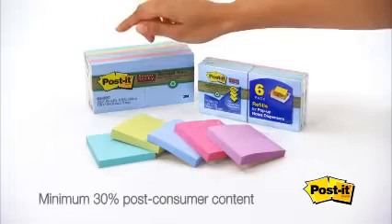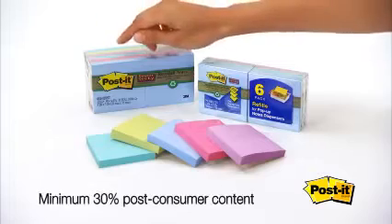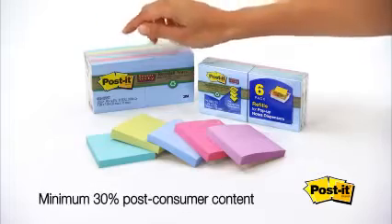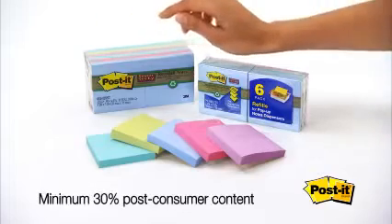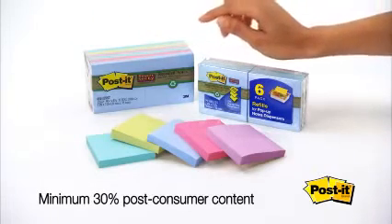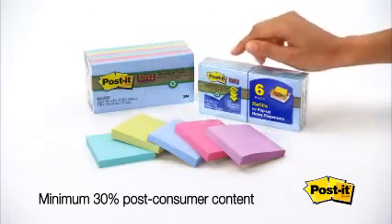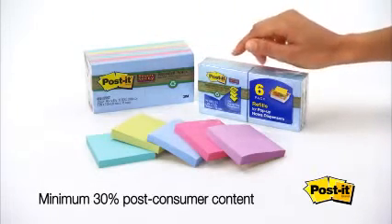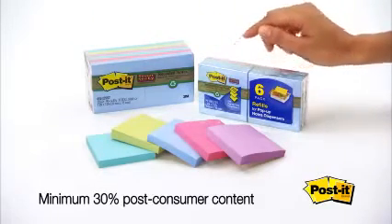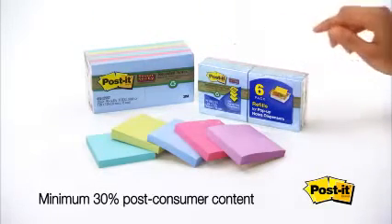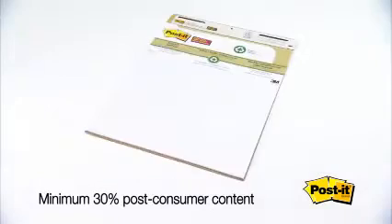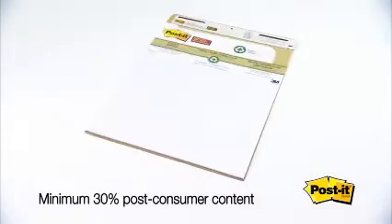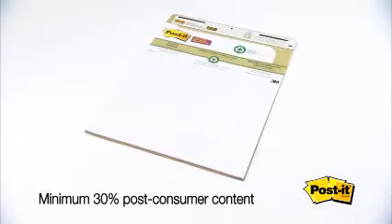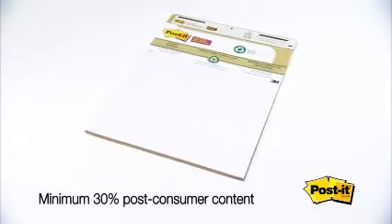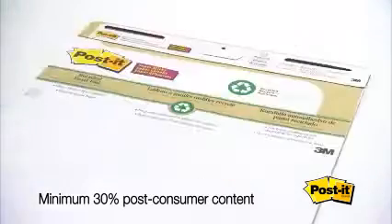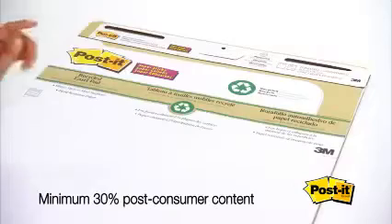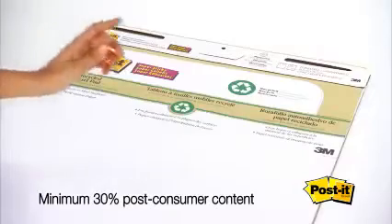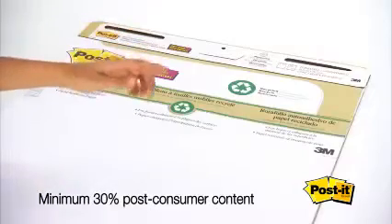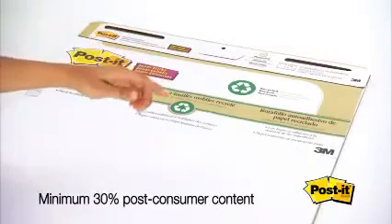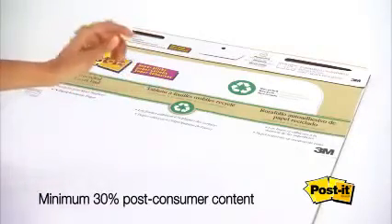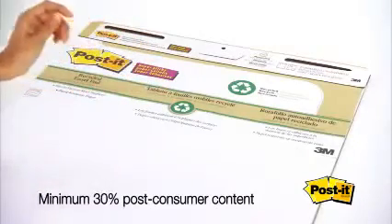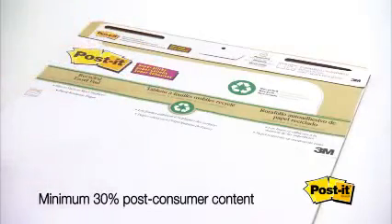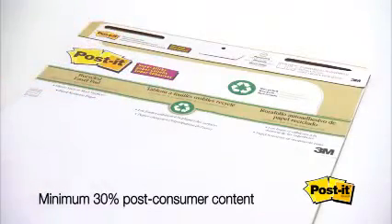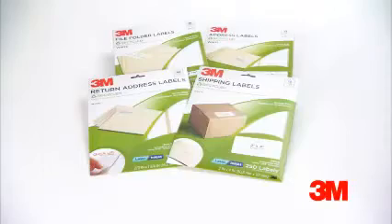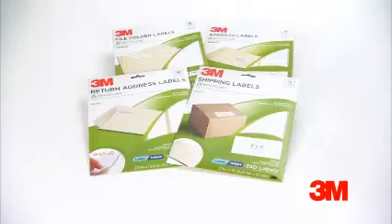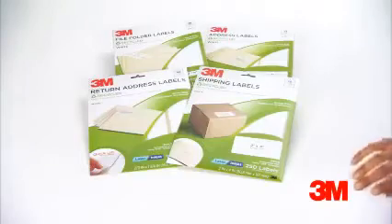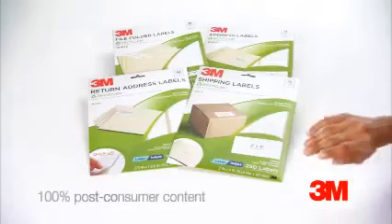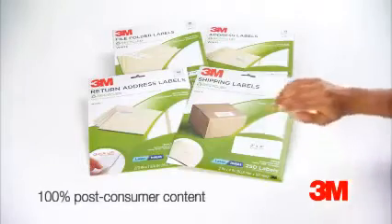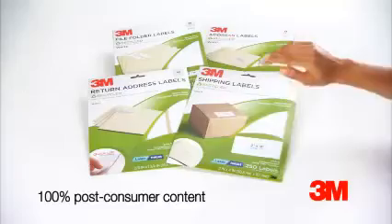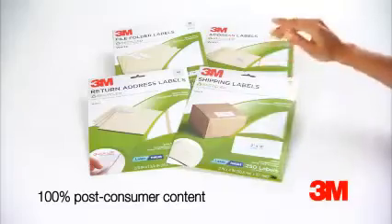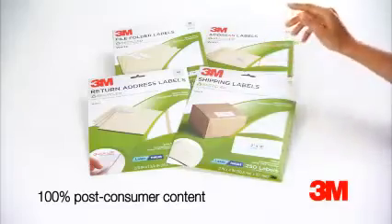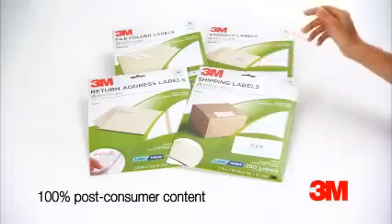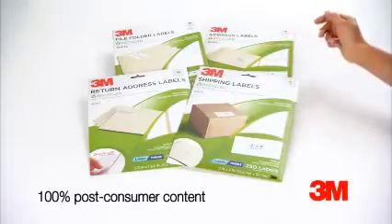Post-It Super Sticky recycled notes, Super Sticky pop-up notes, and Post-It recycled easel pads are also made from paper that is at least 30% recycled. Our 3M permanent recycled labels are made of 100% recycled paper, too.